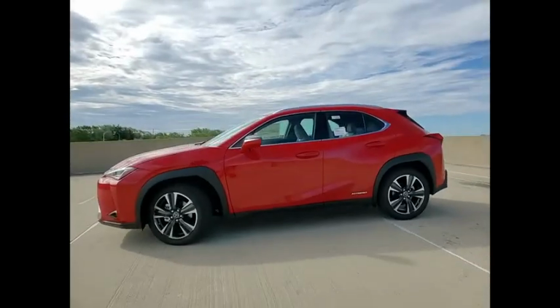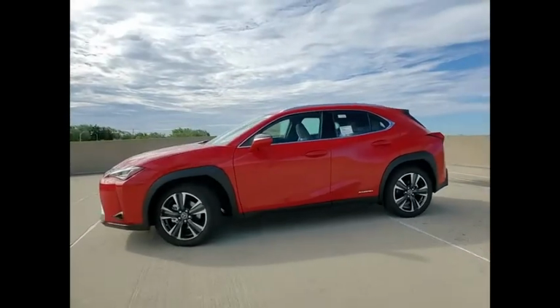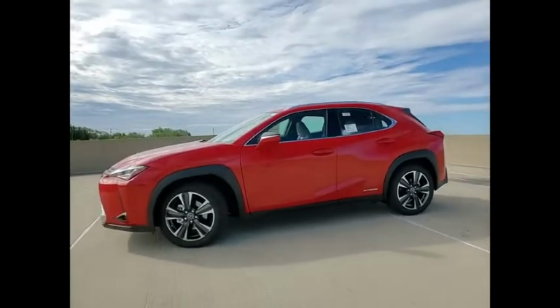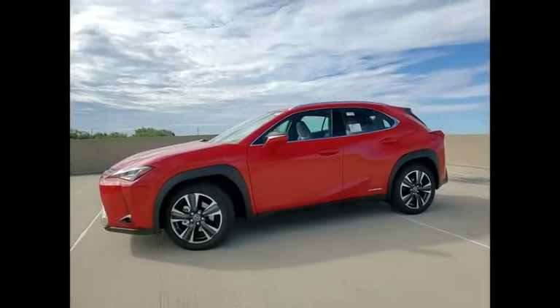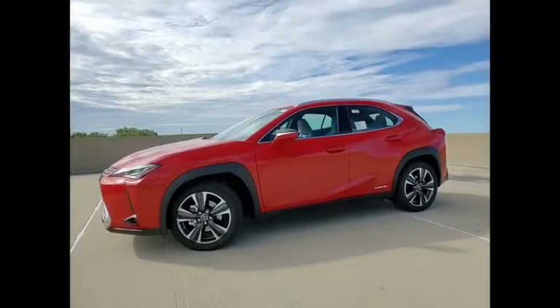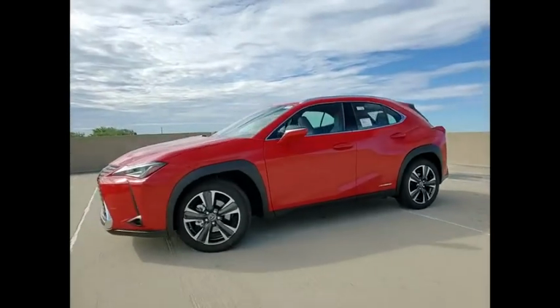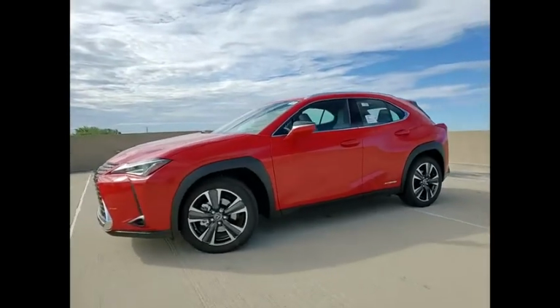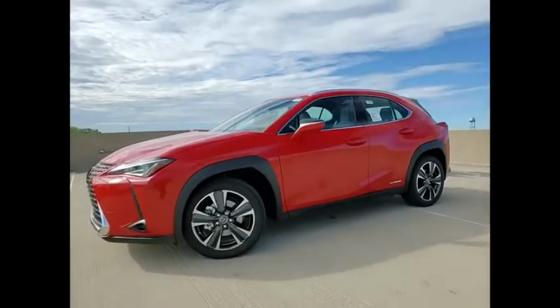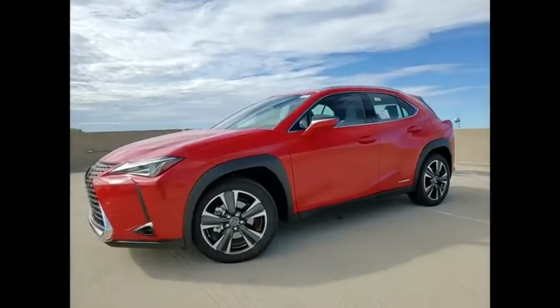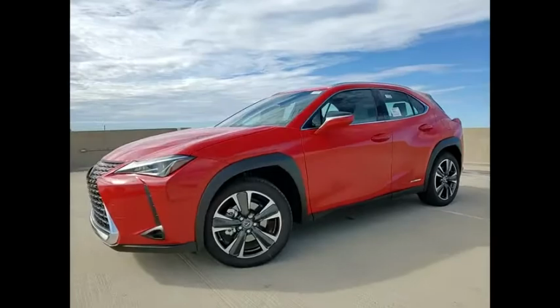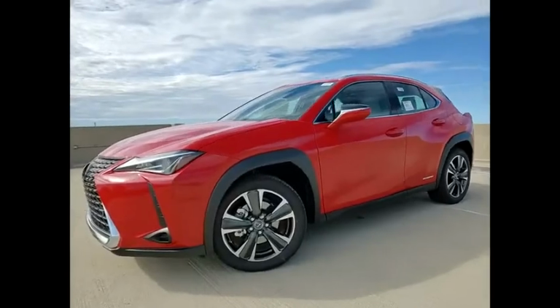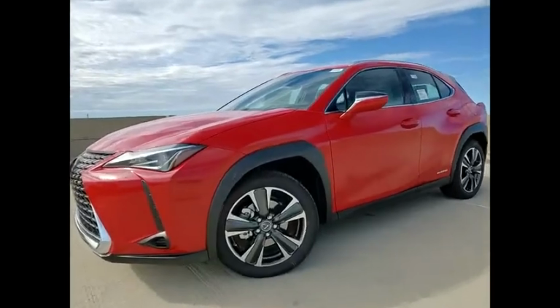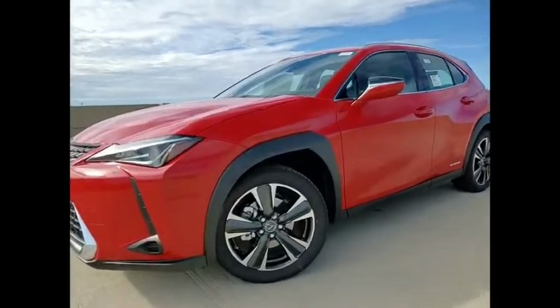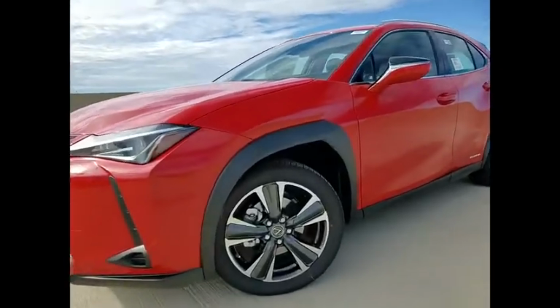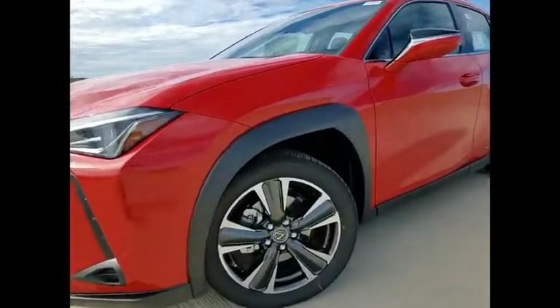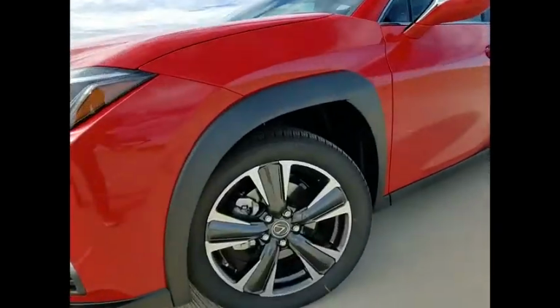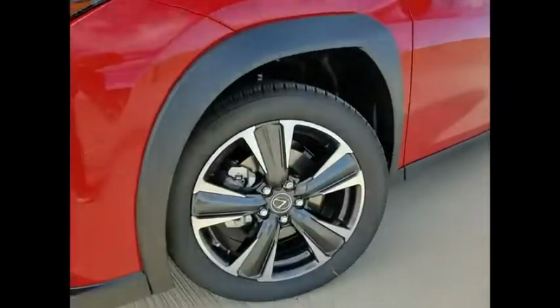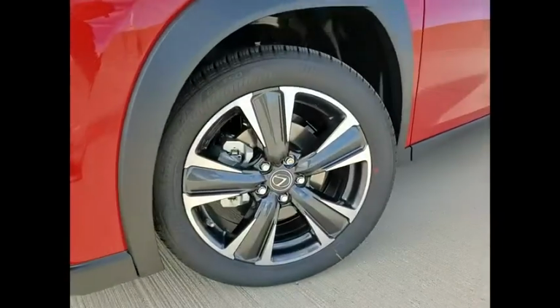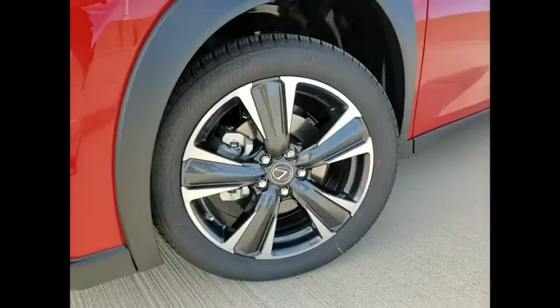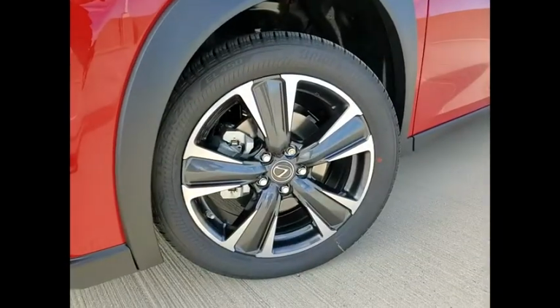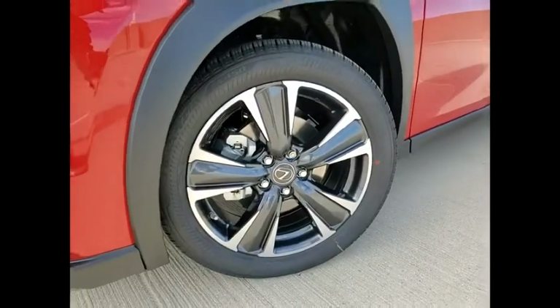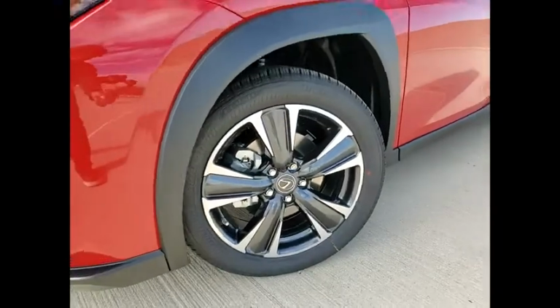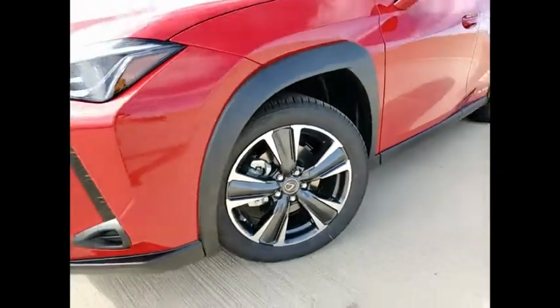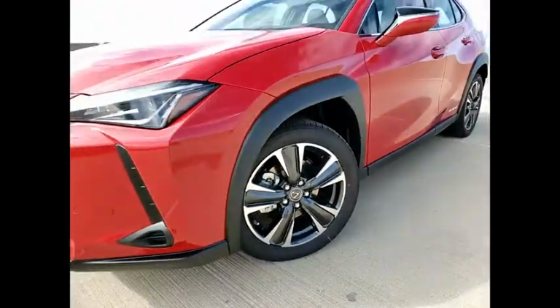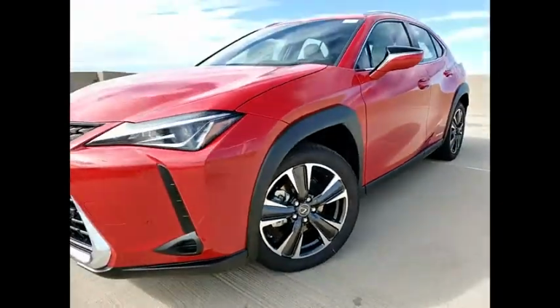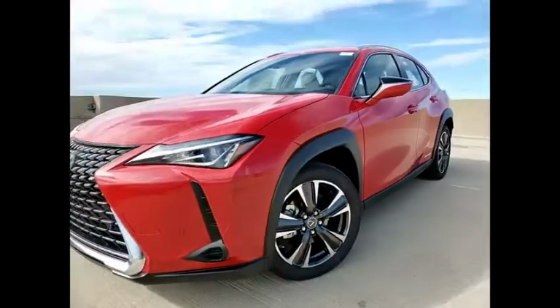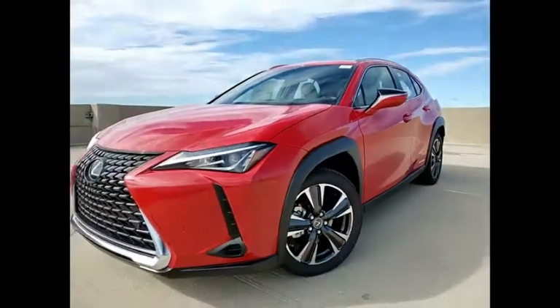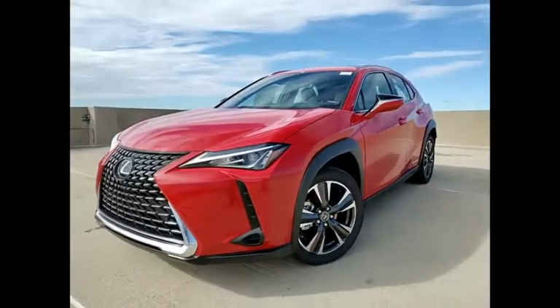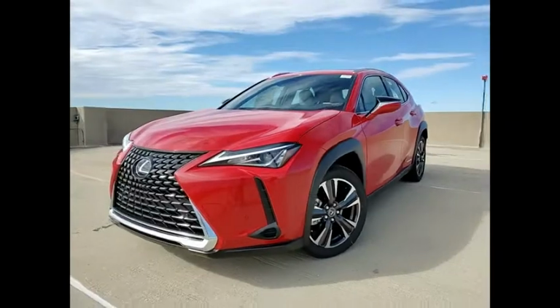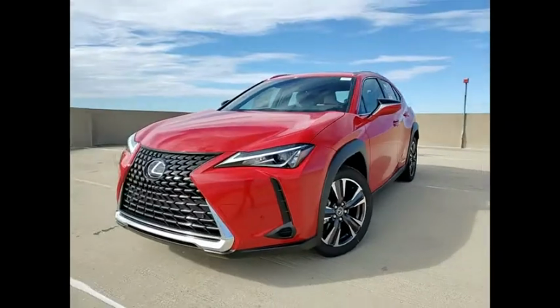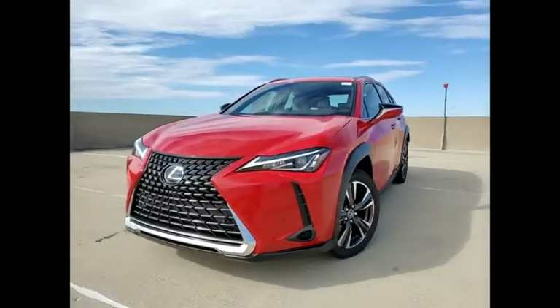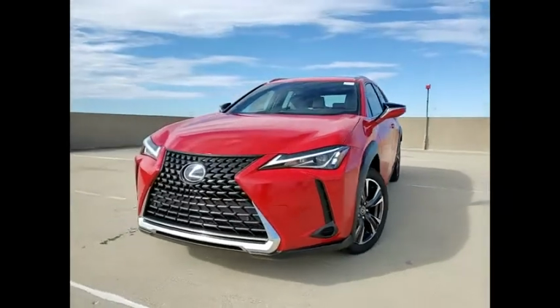Power brakes, braking assist, rear view camera. This isn't just a vehicle, it's an experience. So stop in for a test drive today.